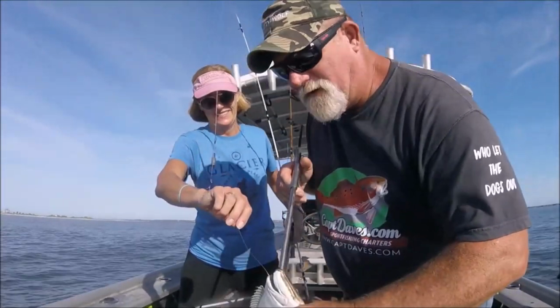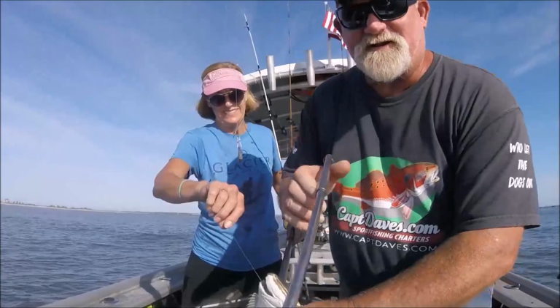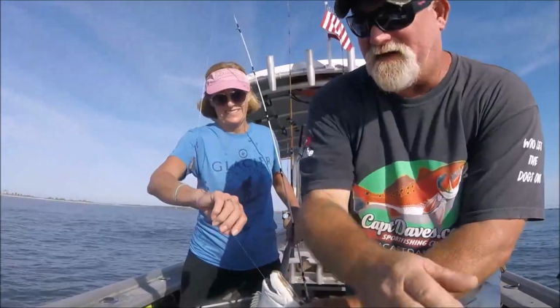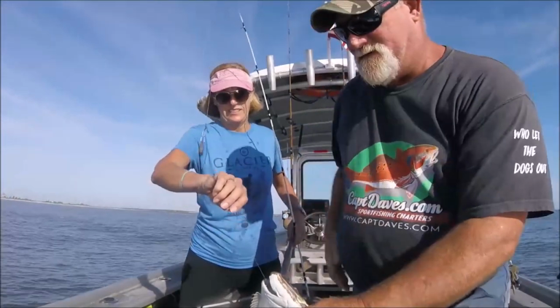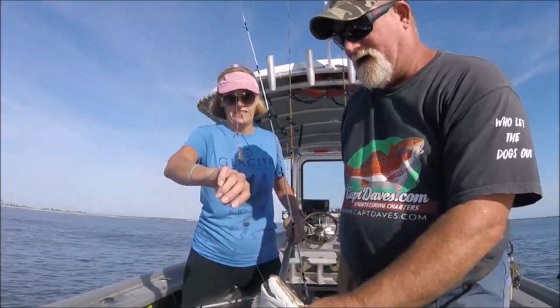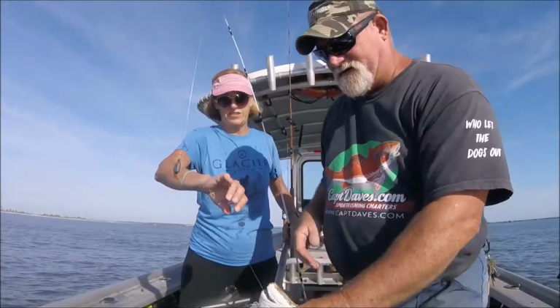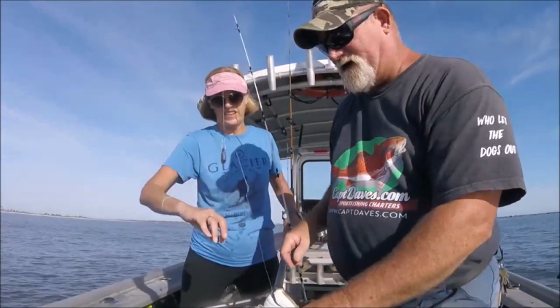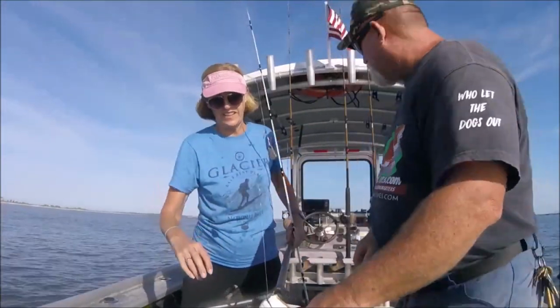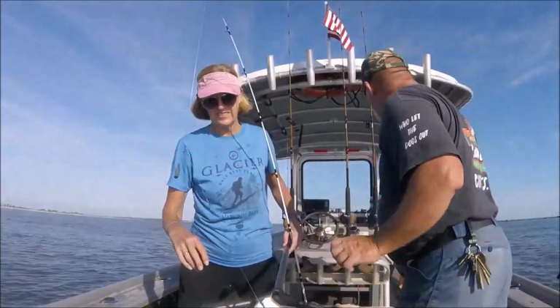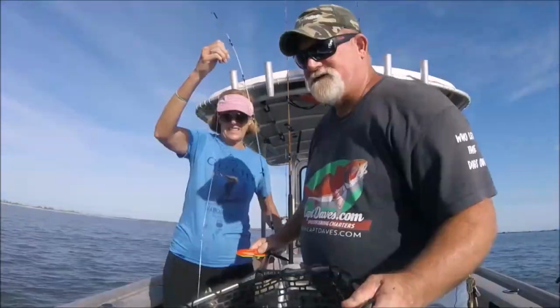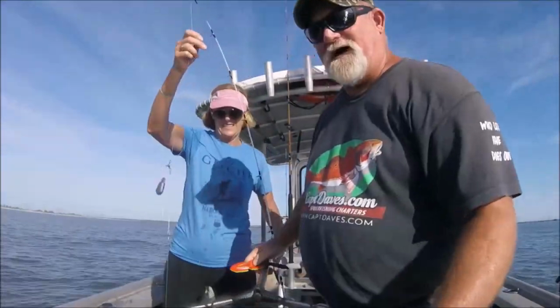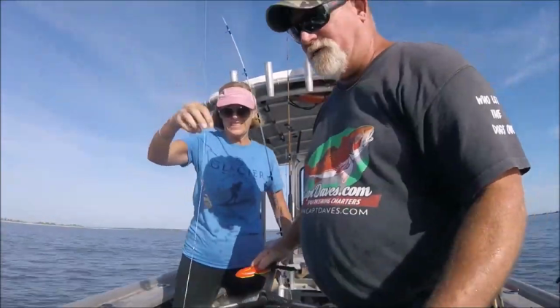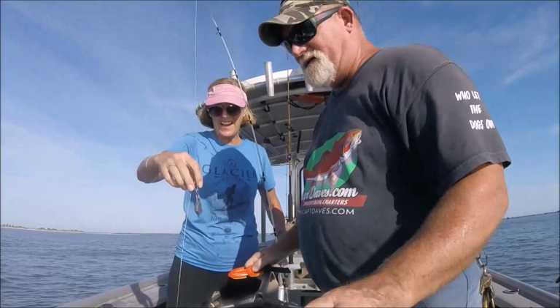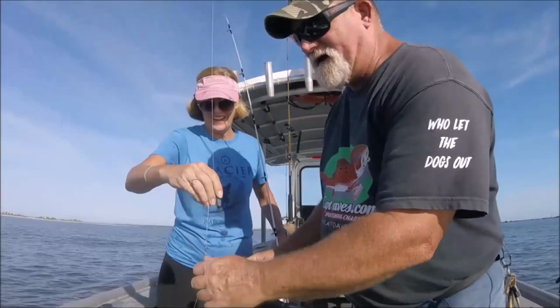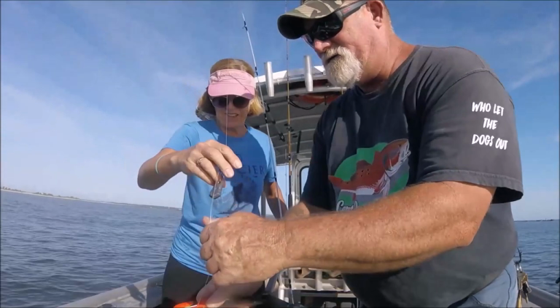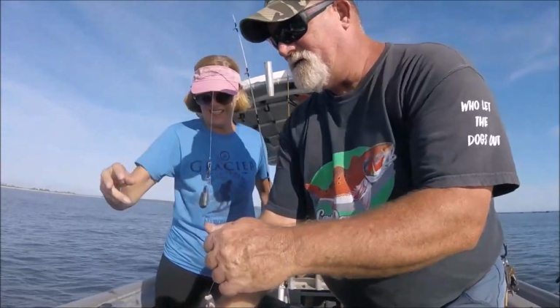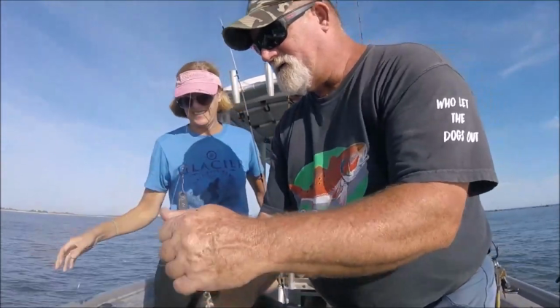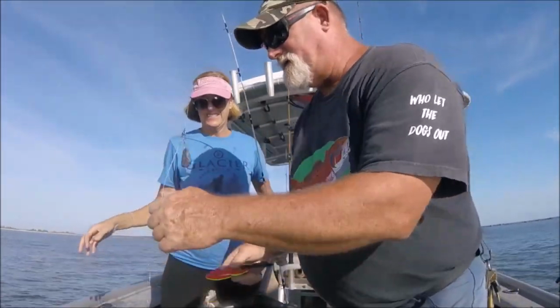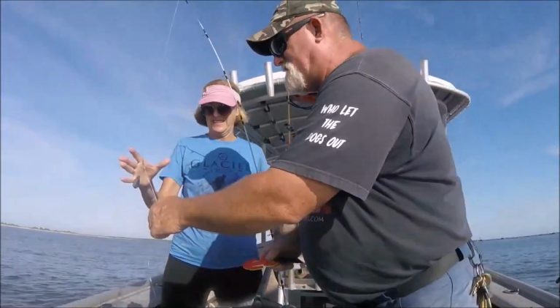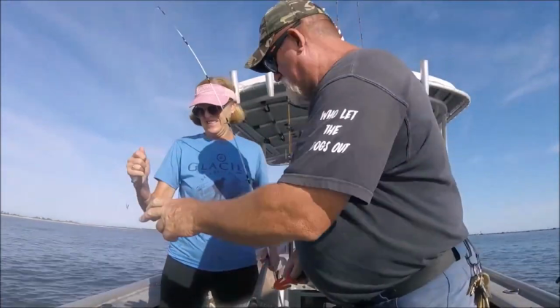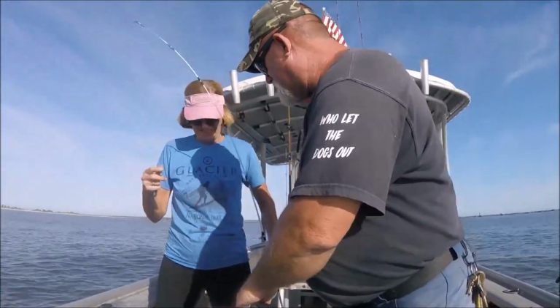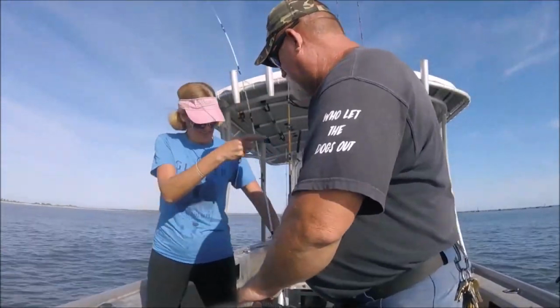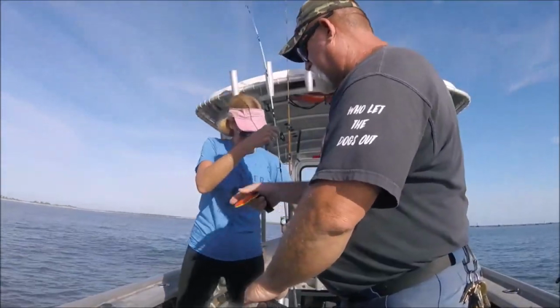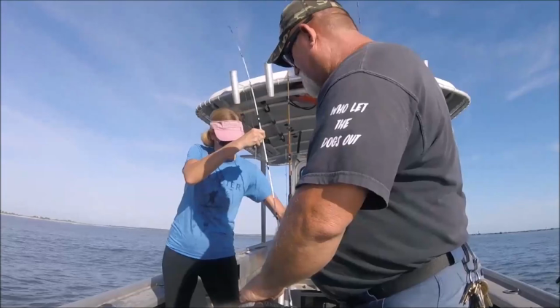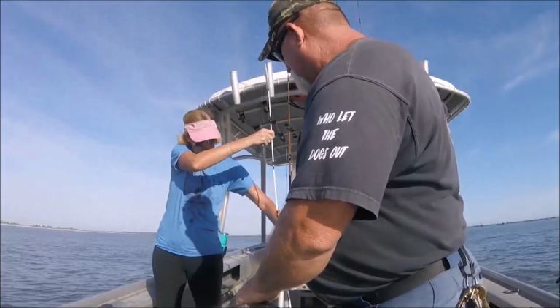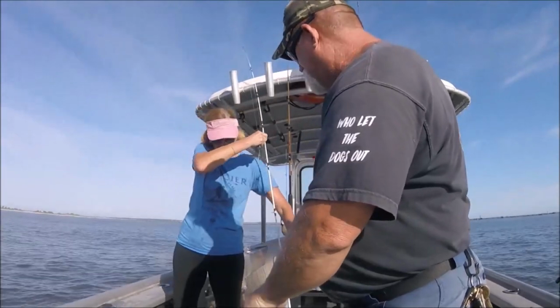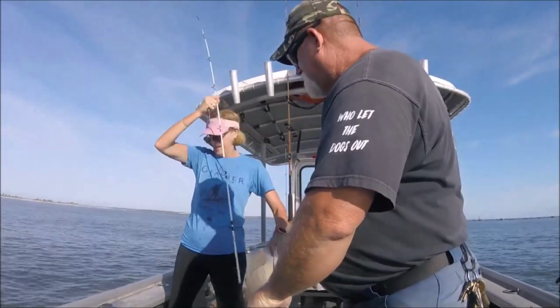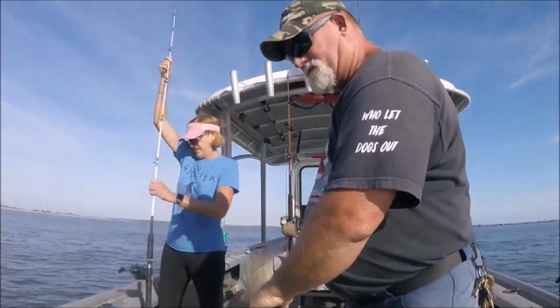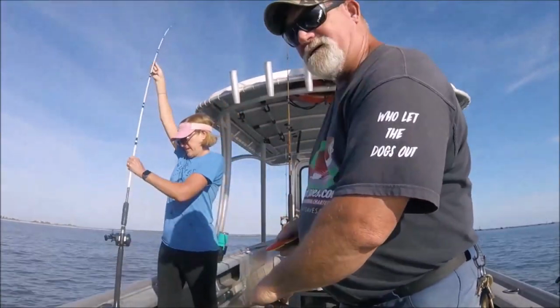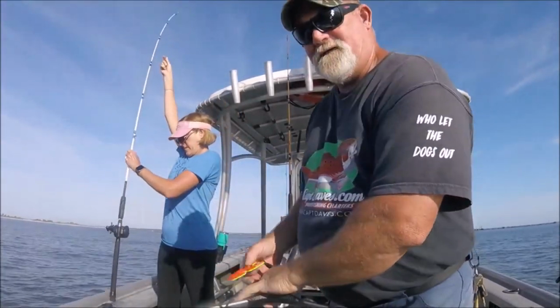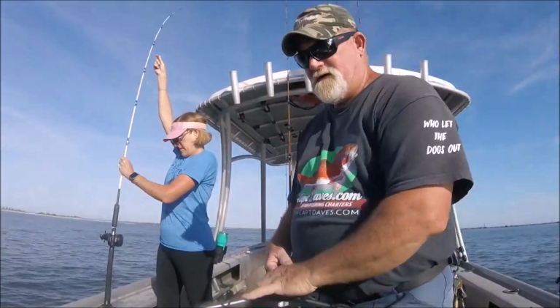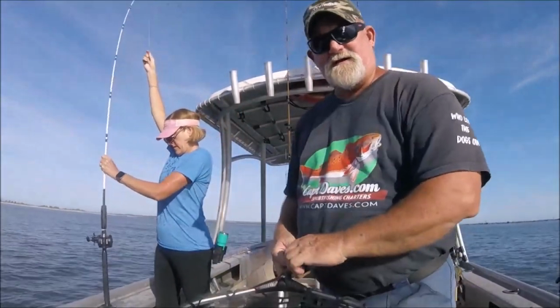I'm just going to cut that — it's way down there. Two eyes on one side of their head, that's crazy. I'm going to go ahead and set that in the roster.